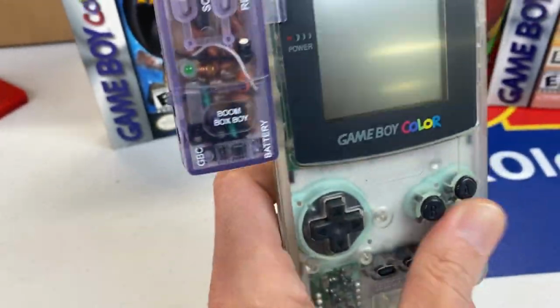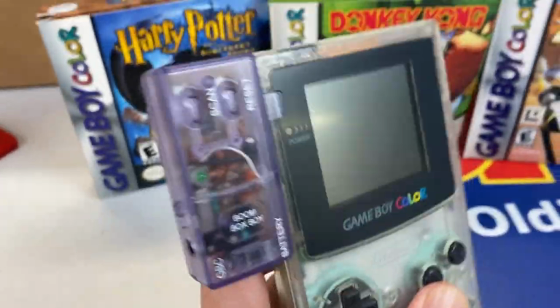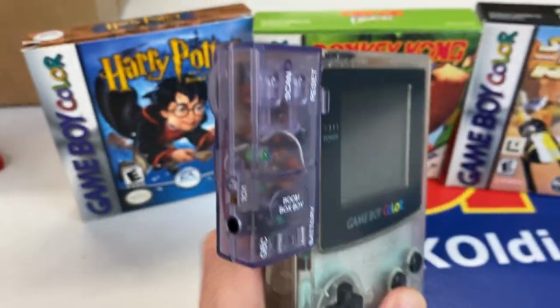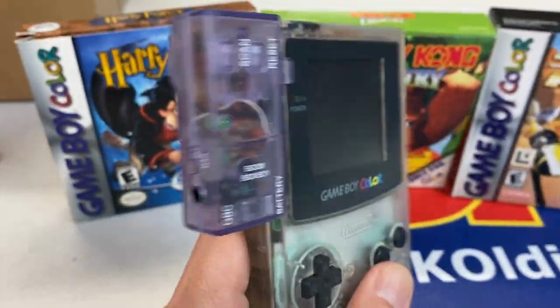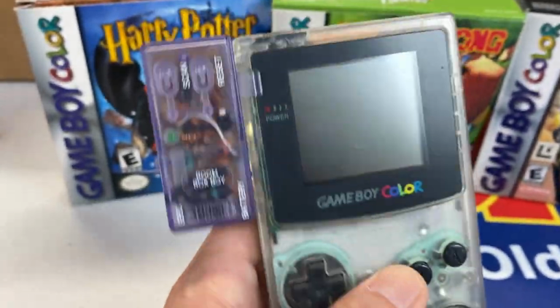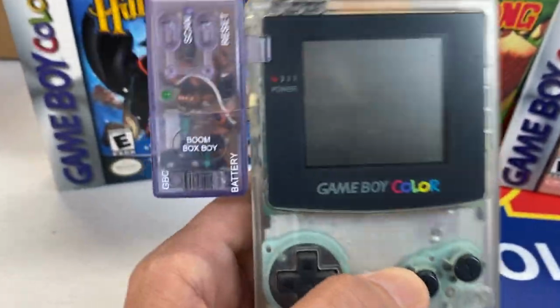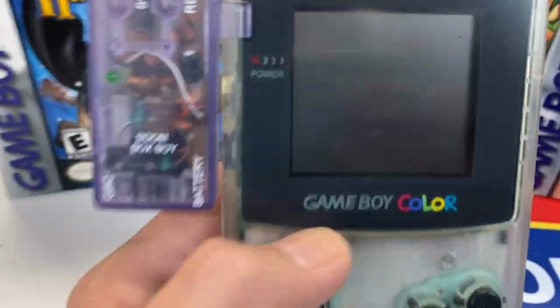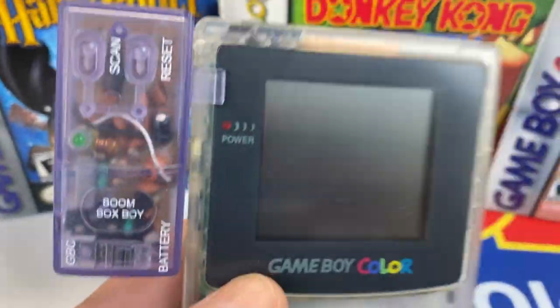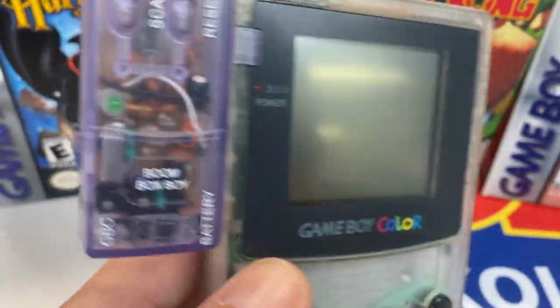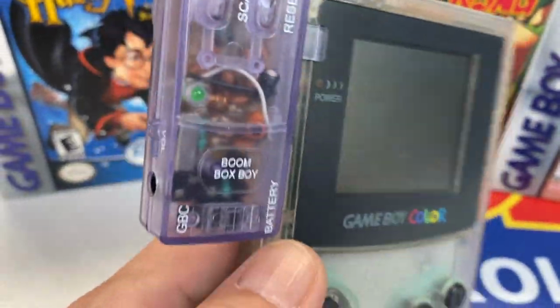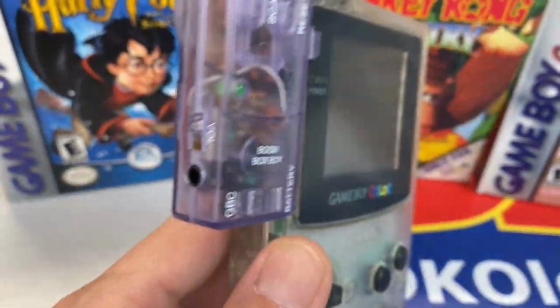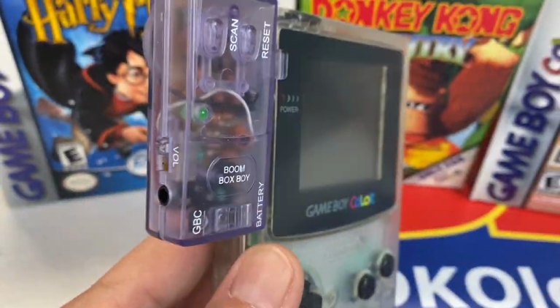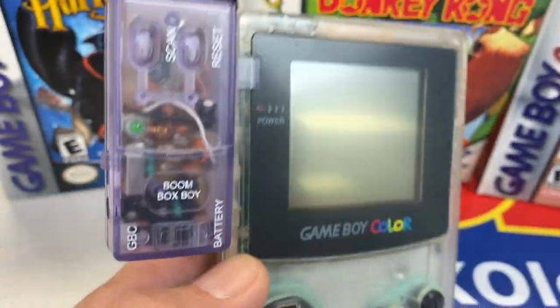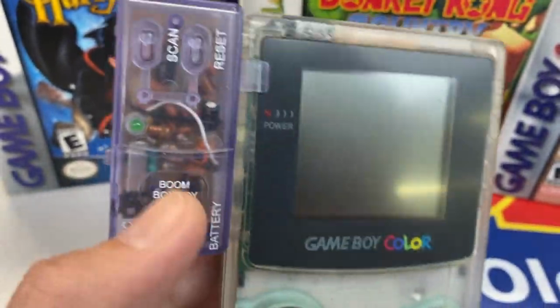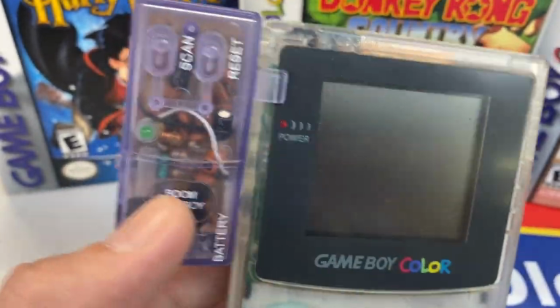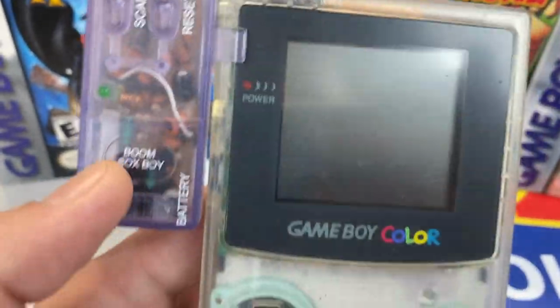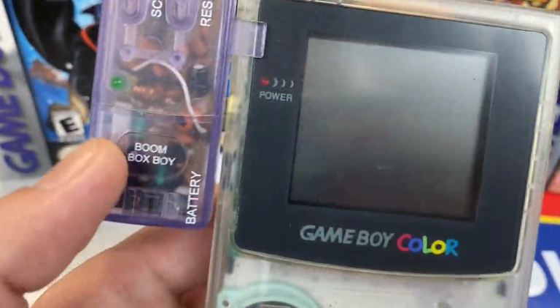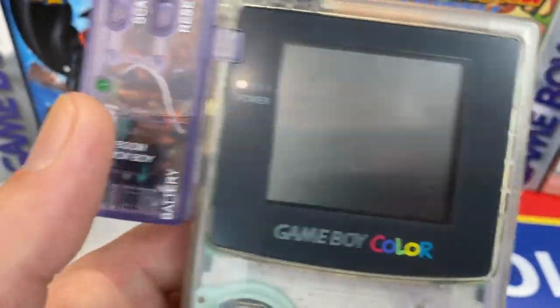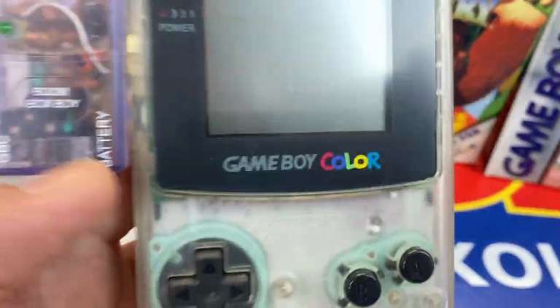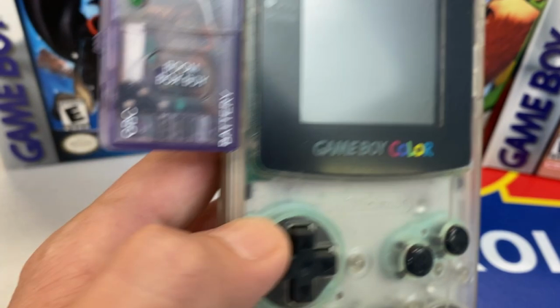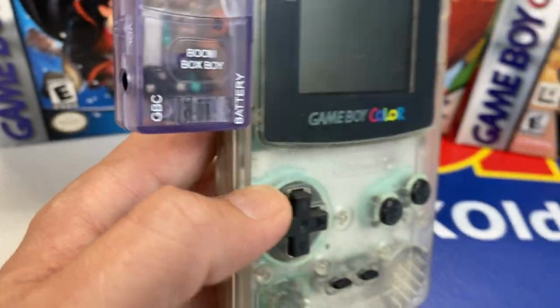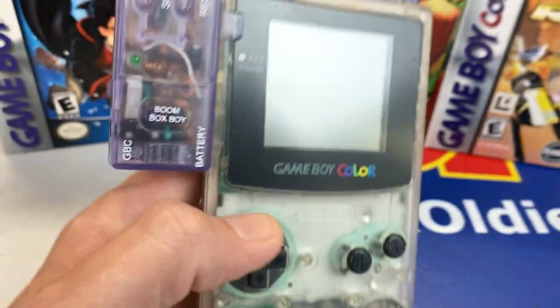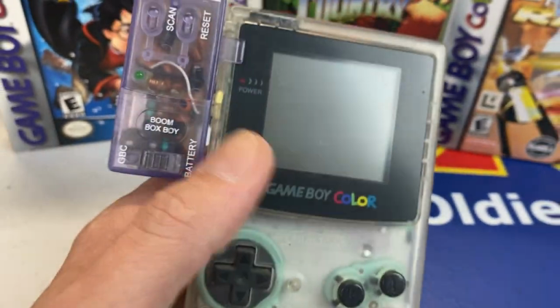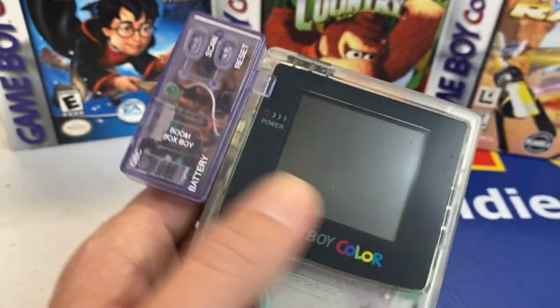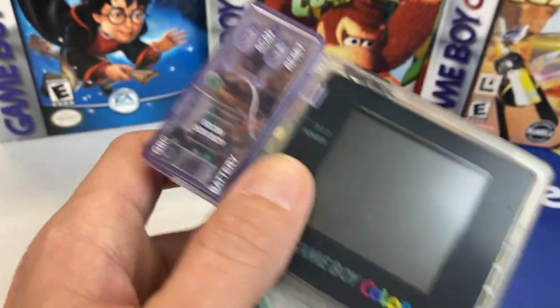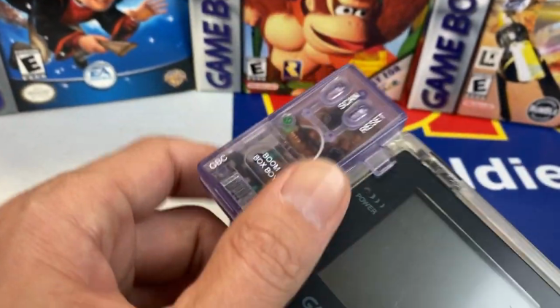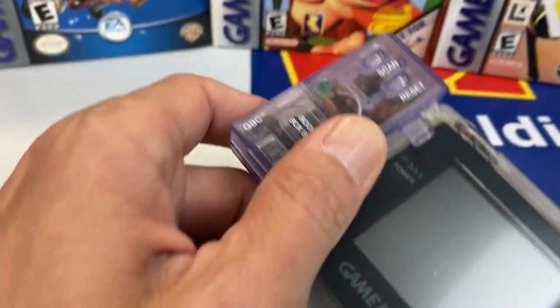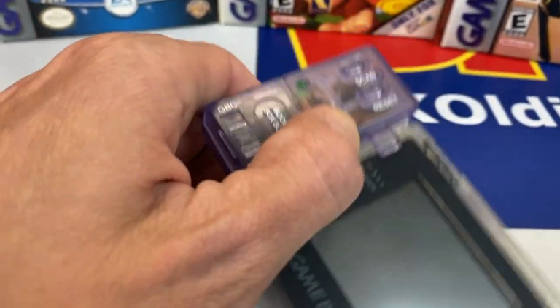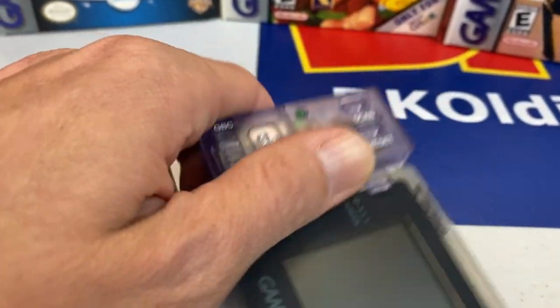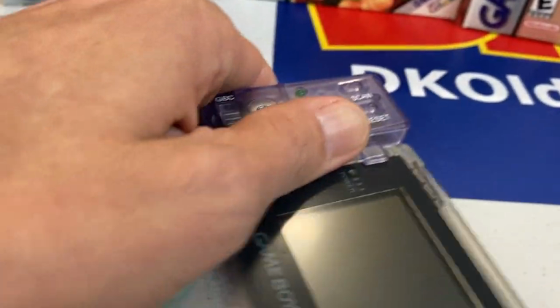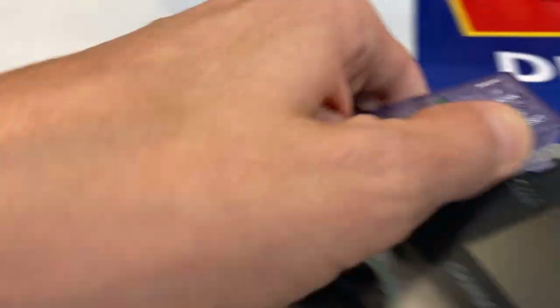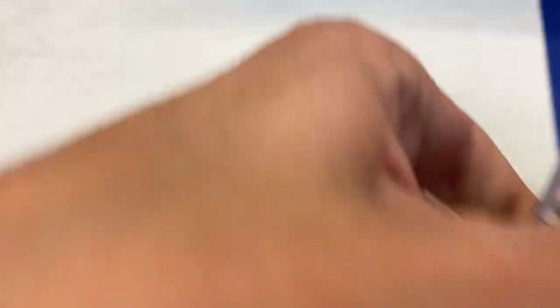There's what it looks like. It's so cool — I cannot believe you used to be able to listen to the radio on the Game Boy. An amazing feature in my mind.